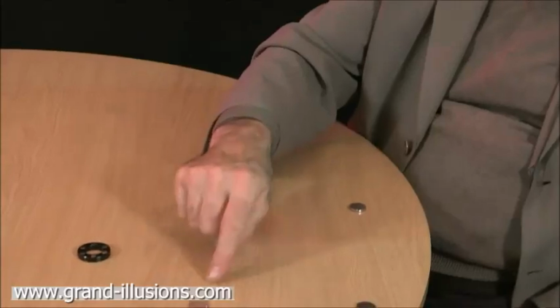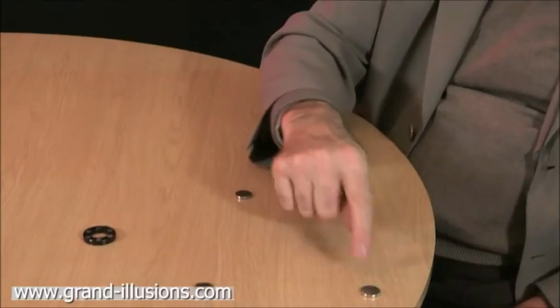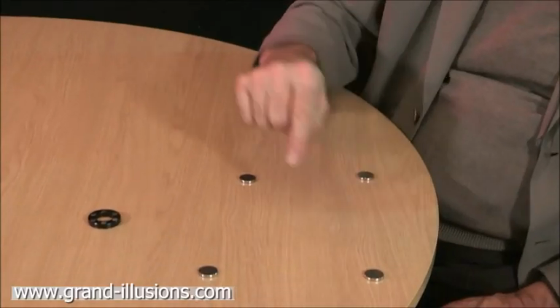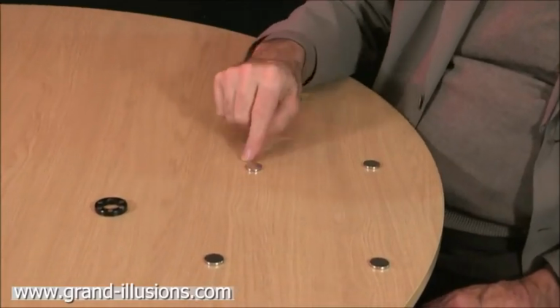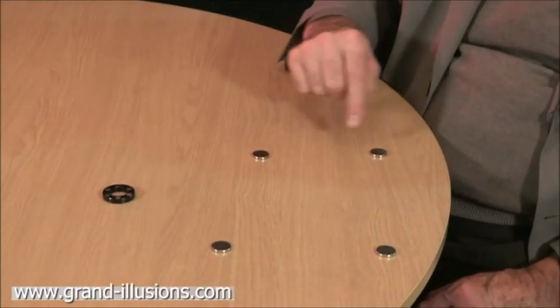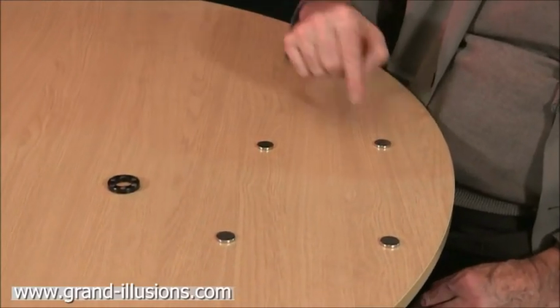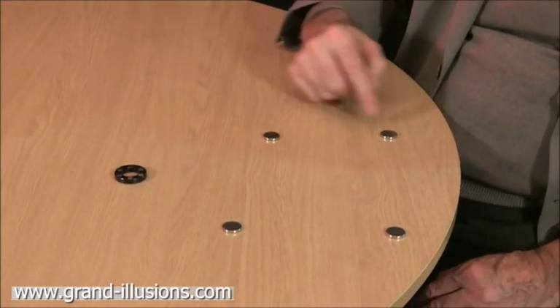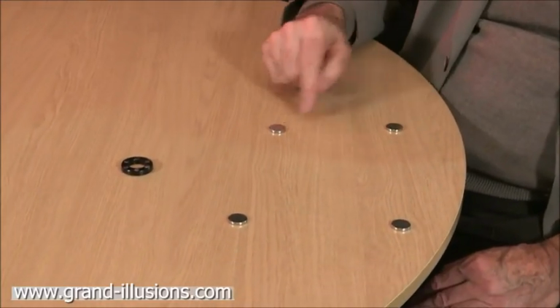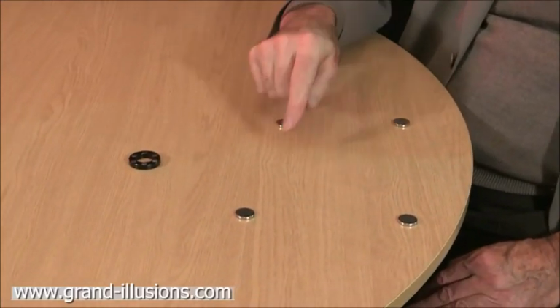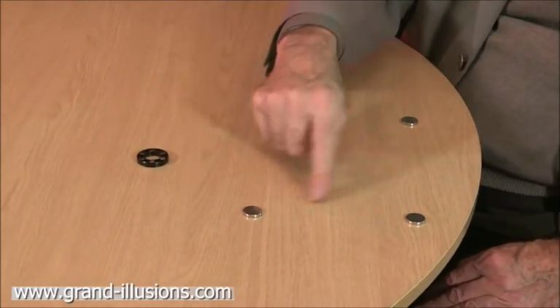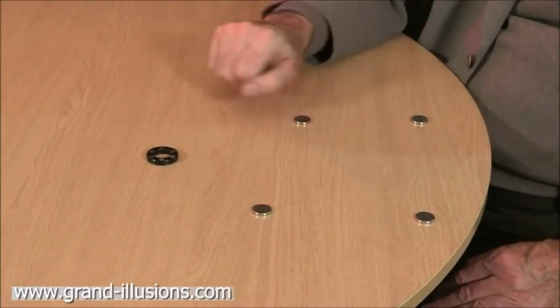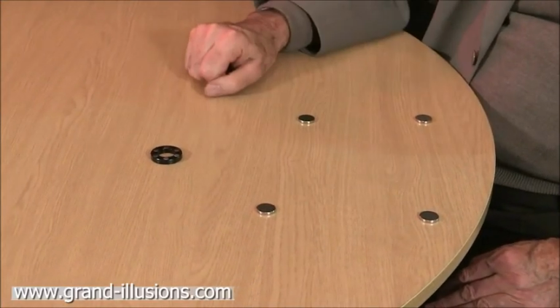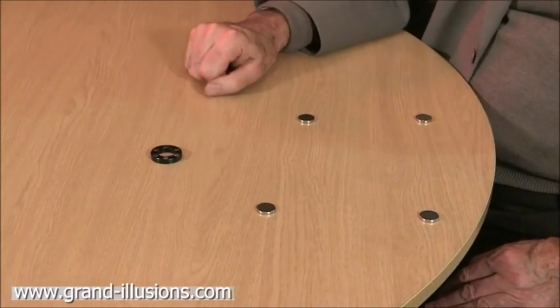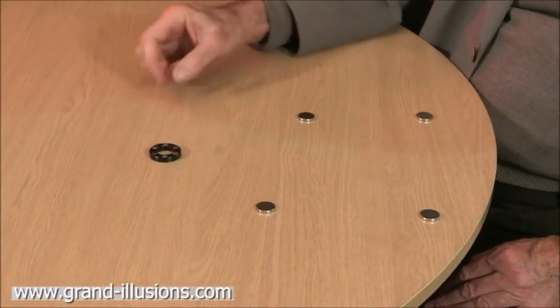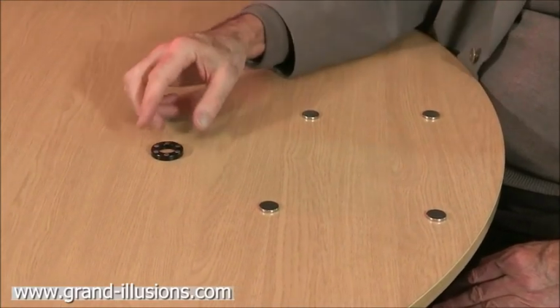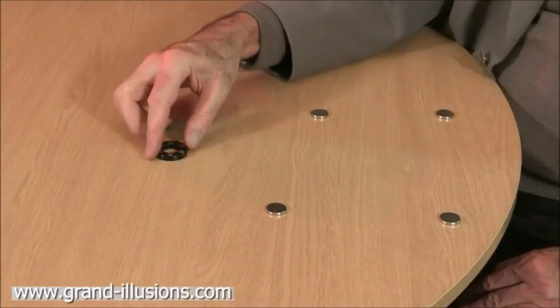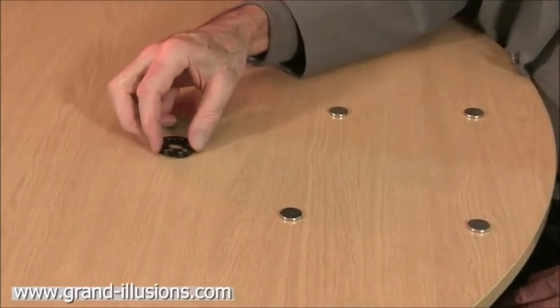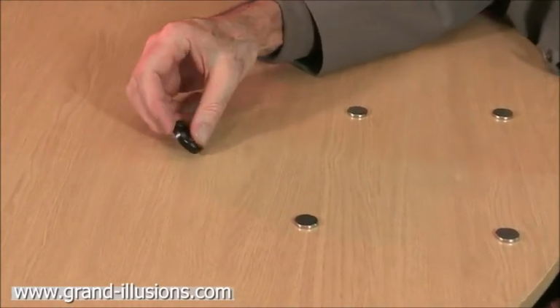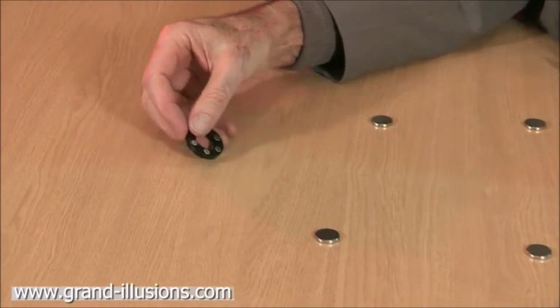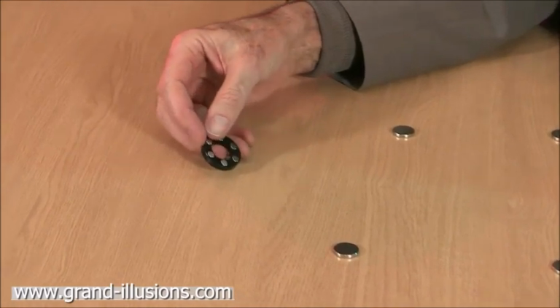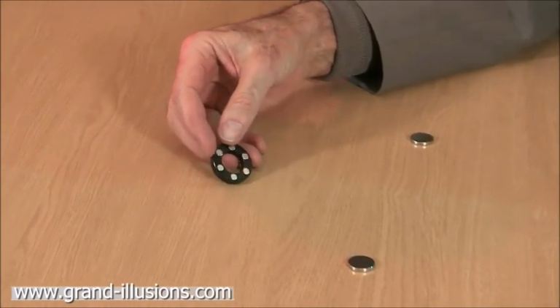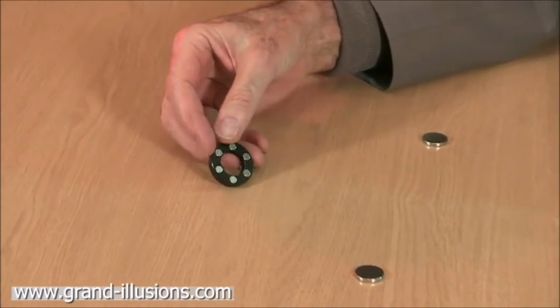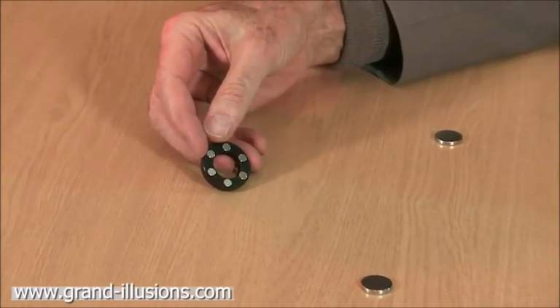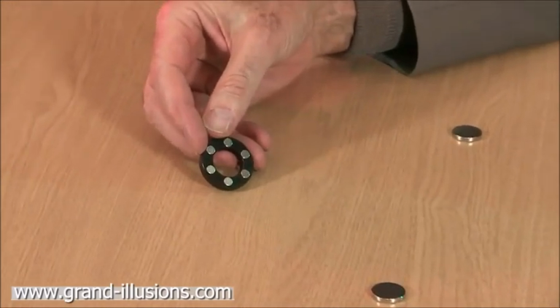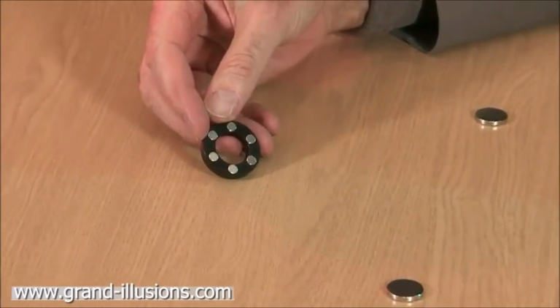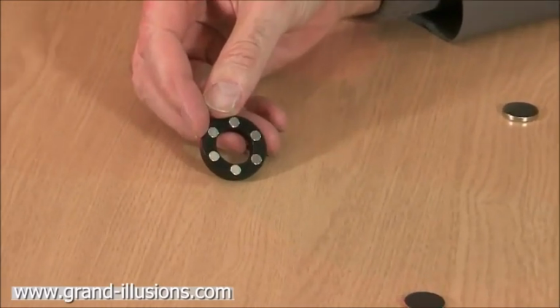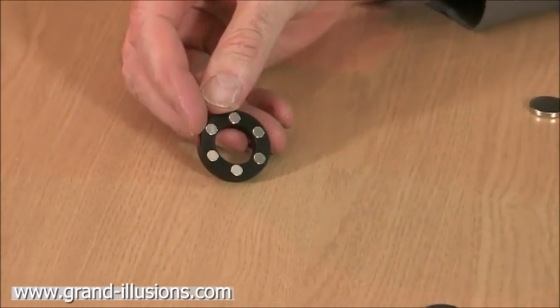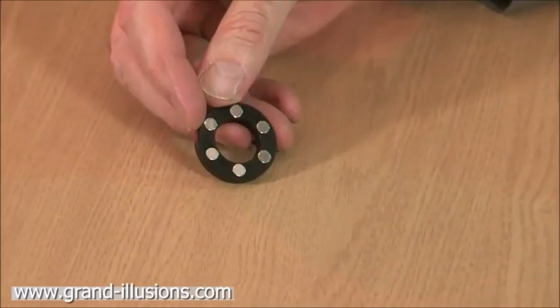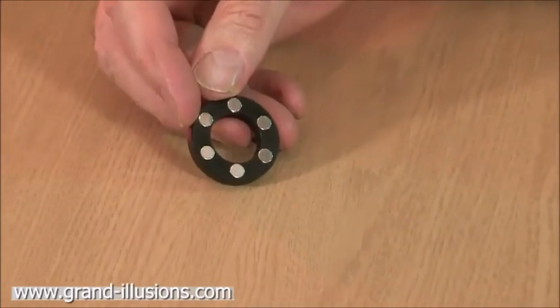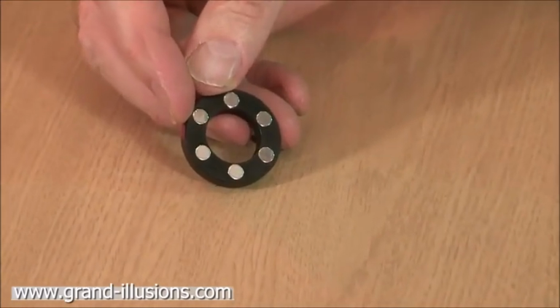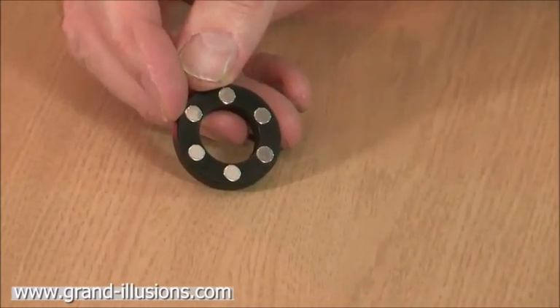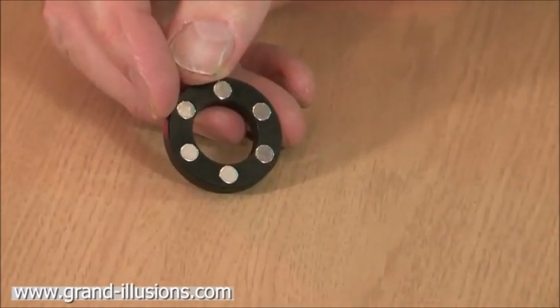Four neodymium discs, which are very strong magnets, and then curiously here we have a ring containing six very small neodymium magnets.